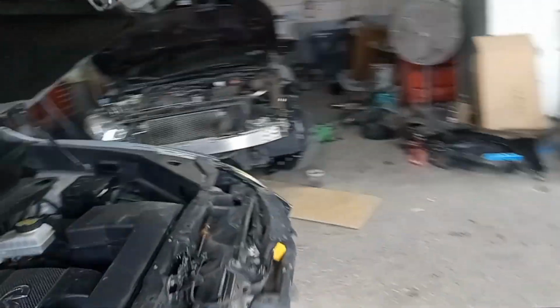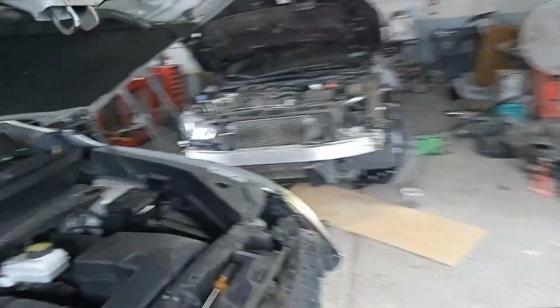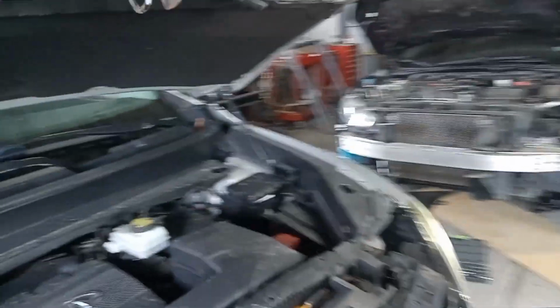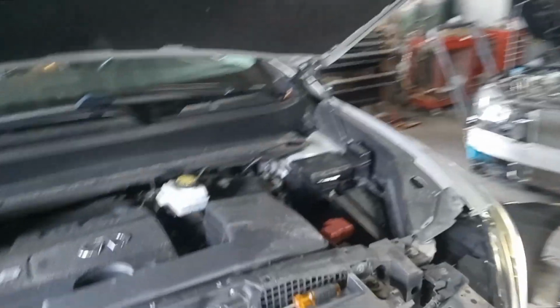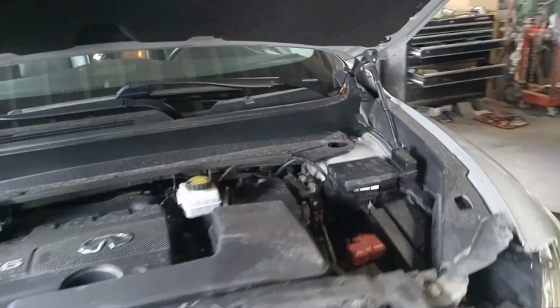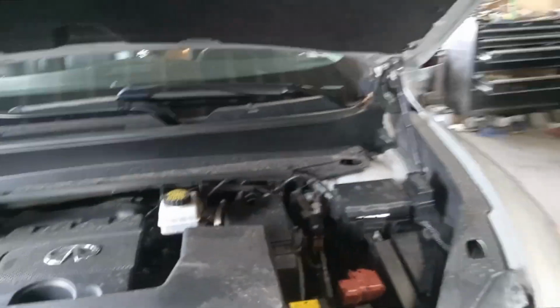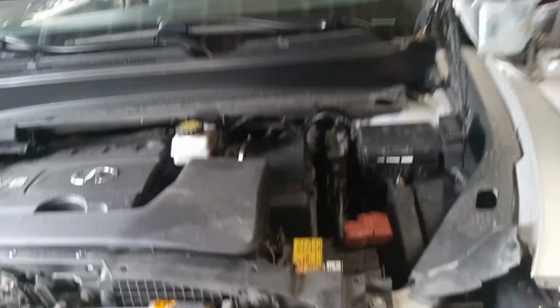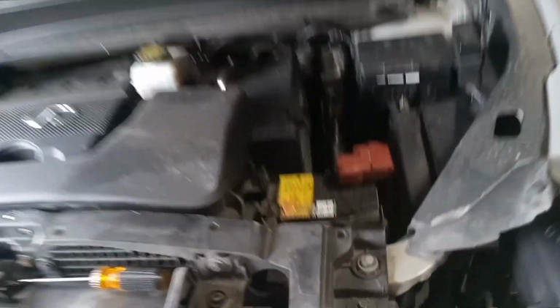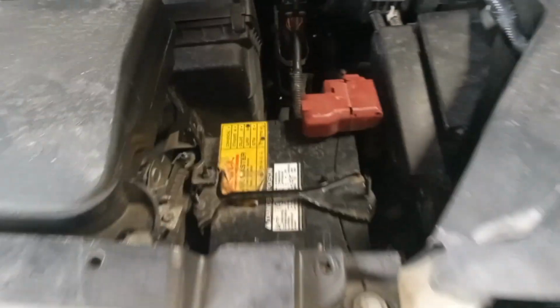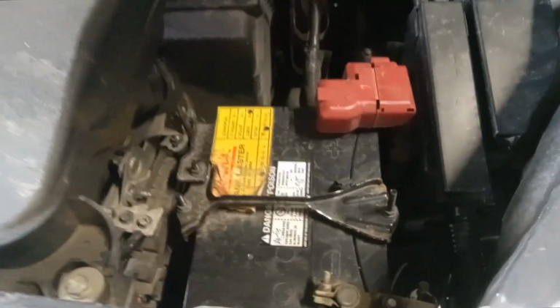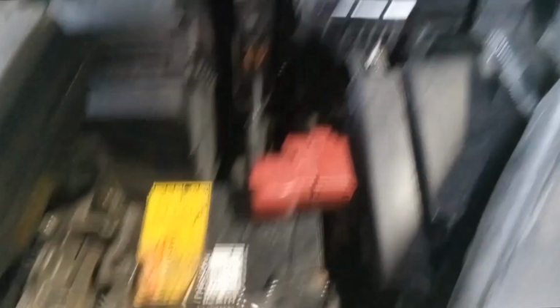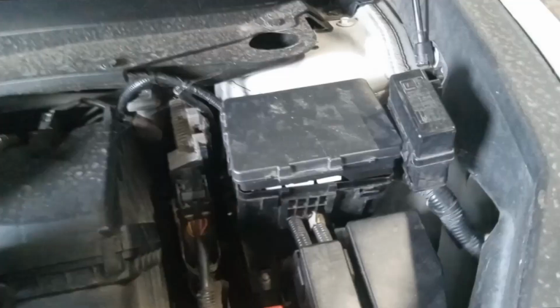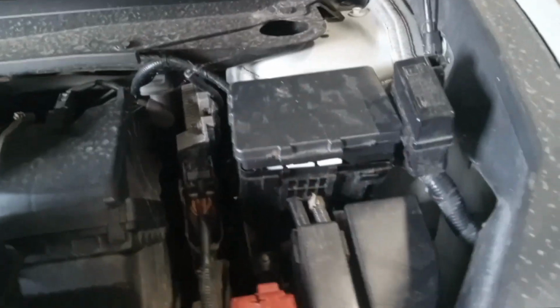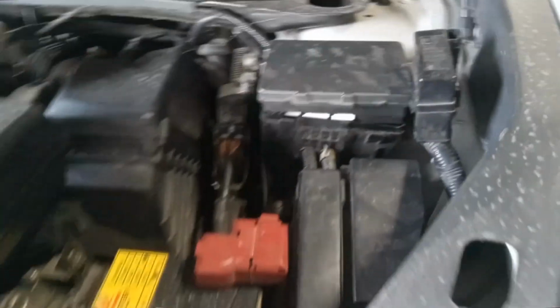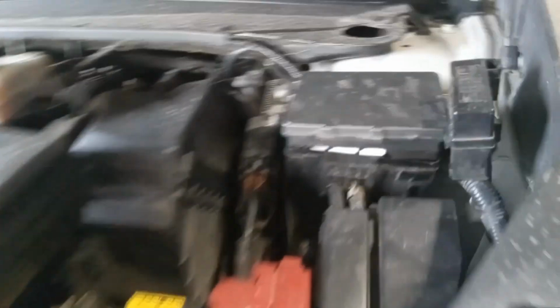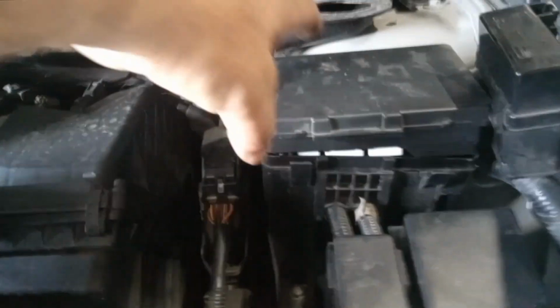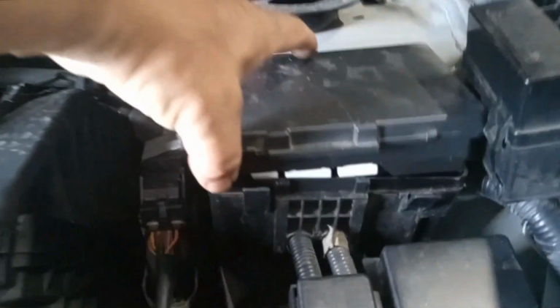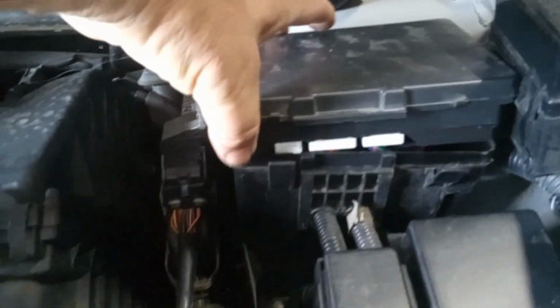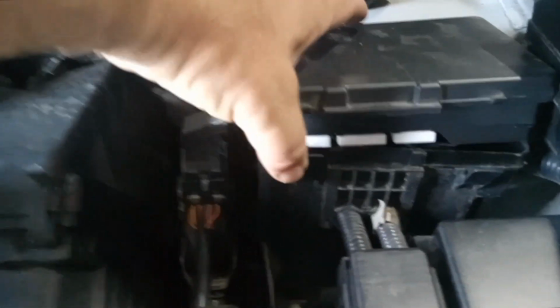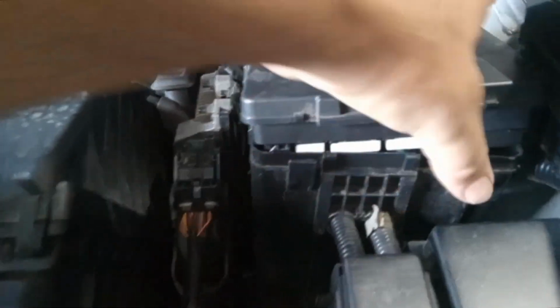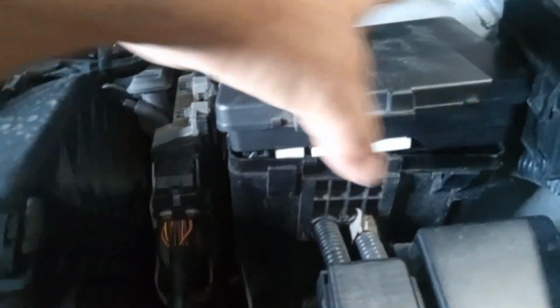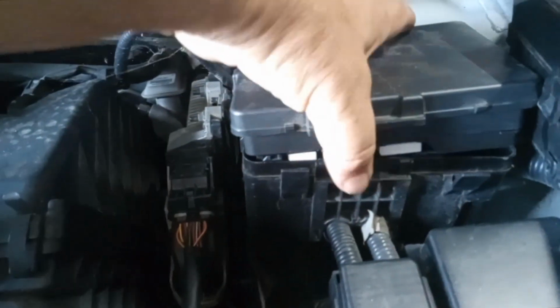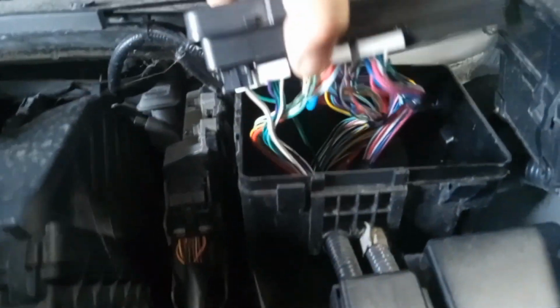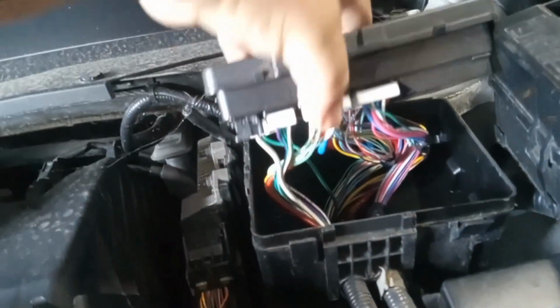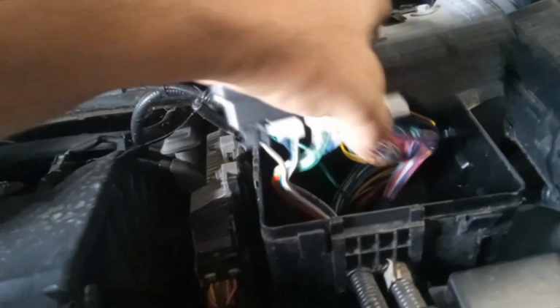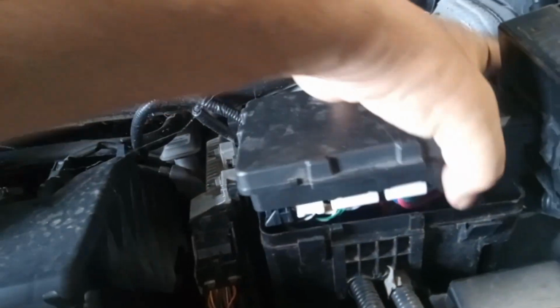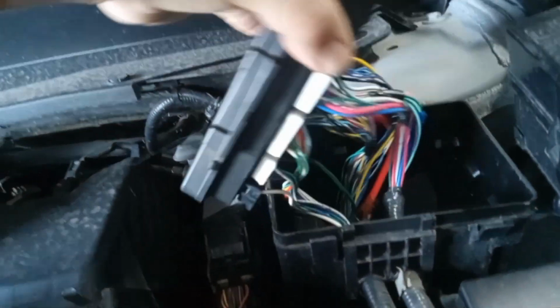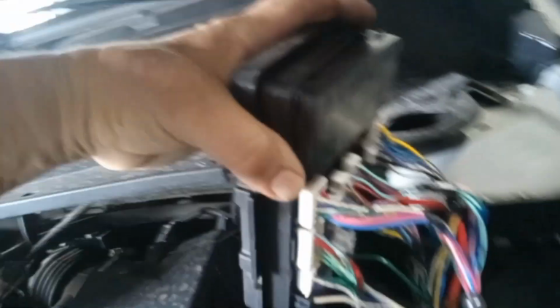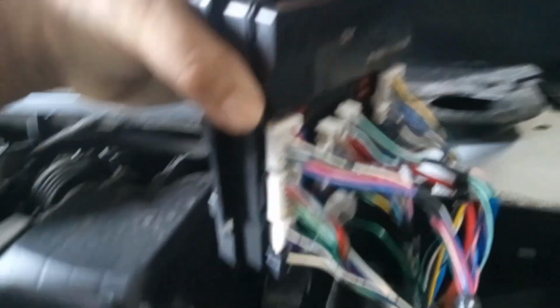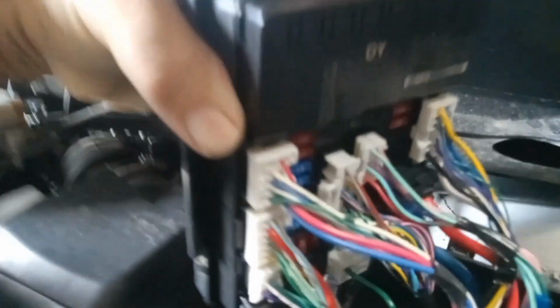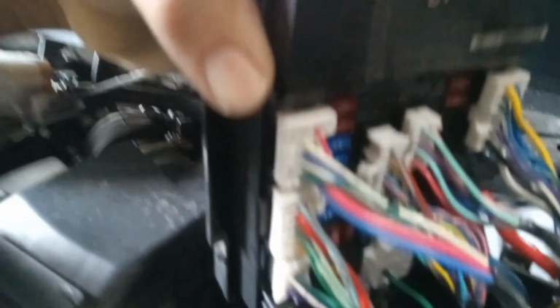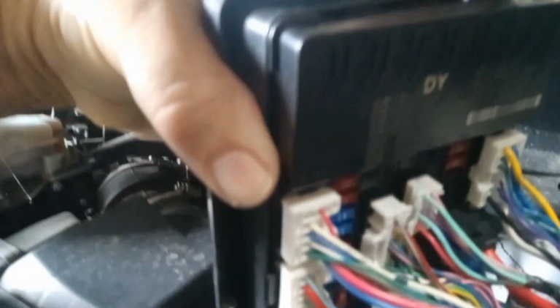The first thing you want to do is open the hood. If you look right on the battery, you'll see this box. It's already open. There's little clips you pull. This comes up and it flips up. And there's your fuses.